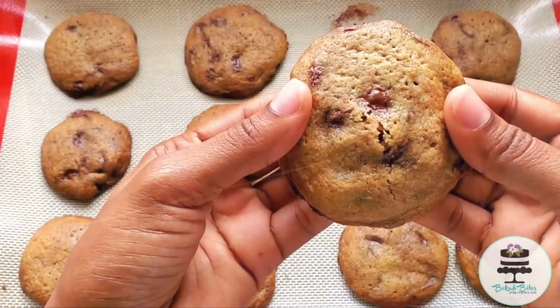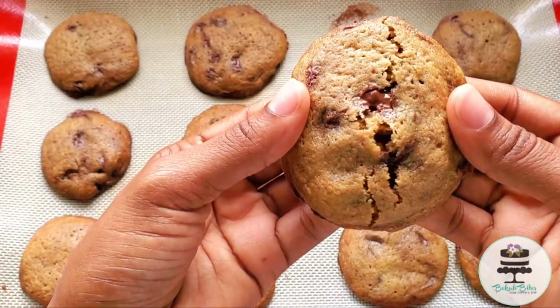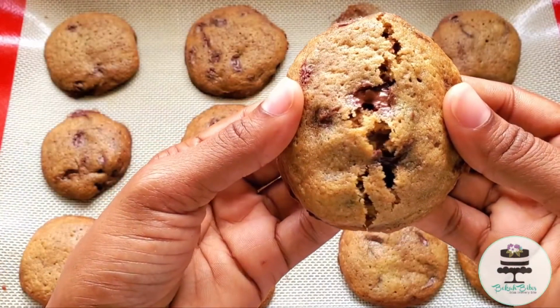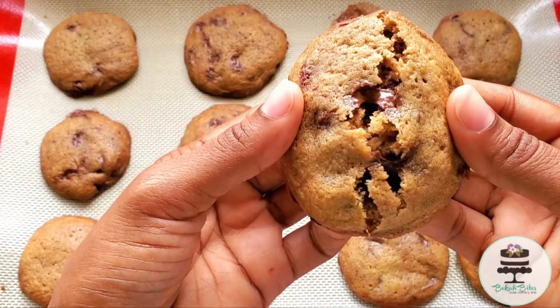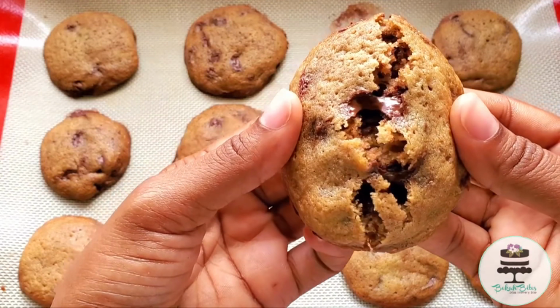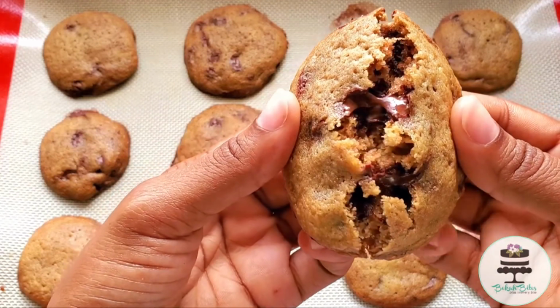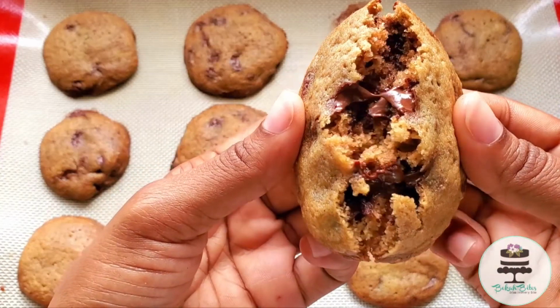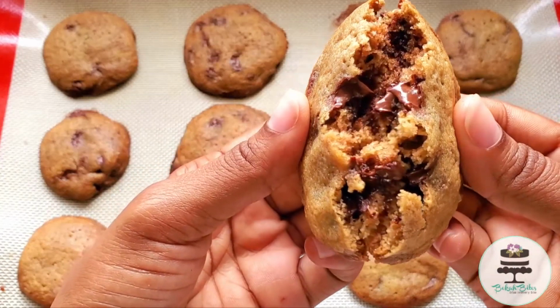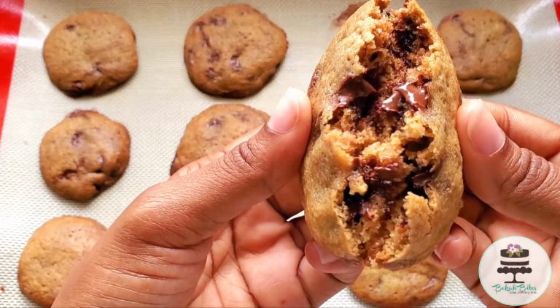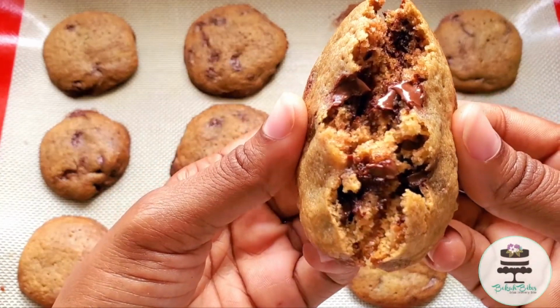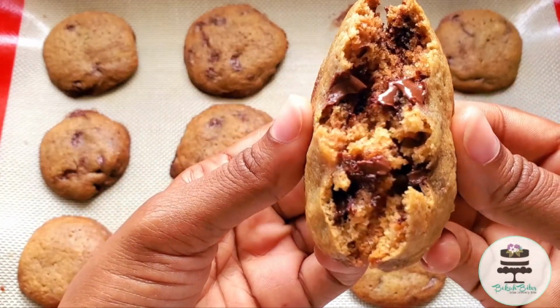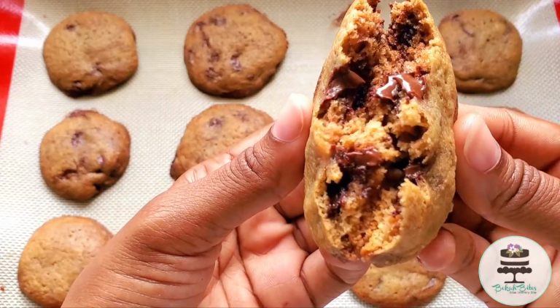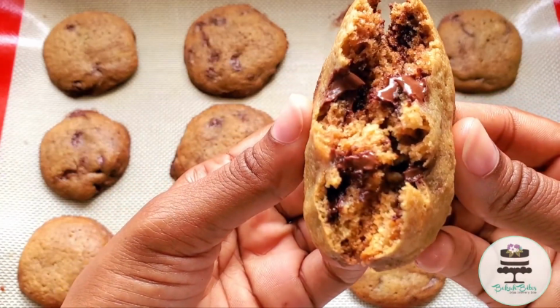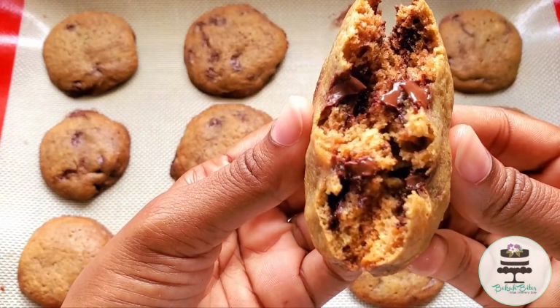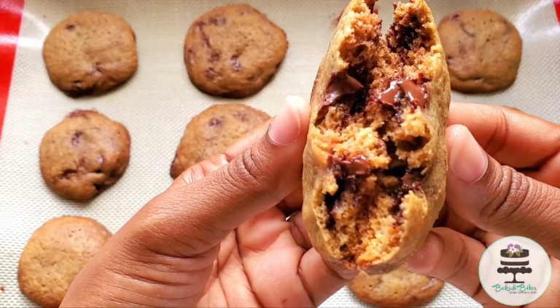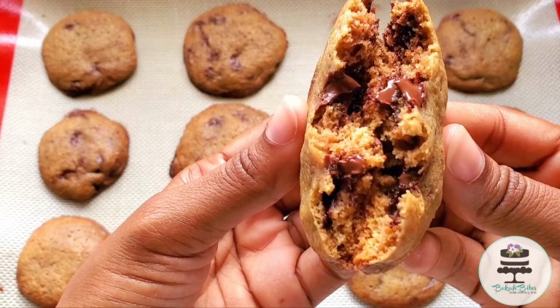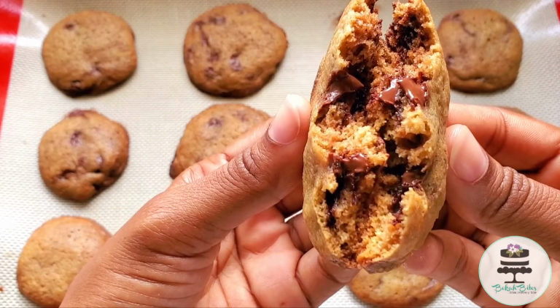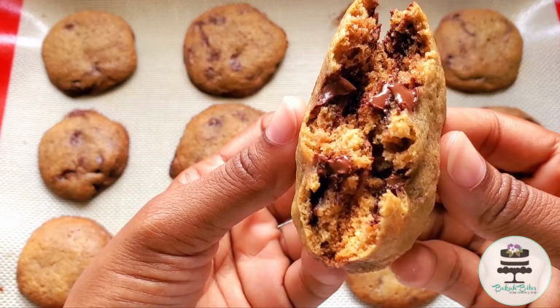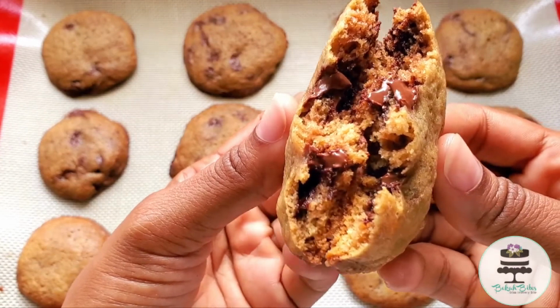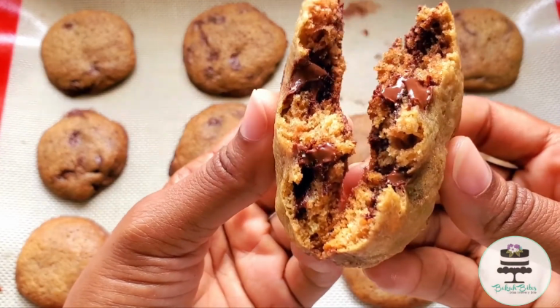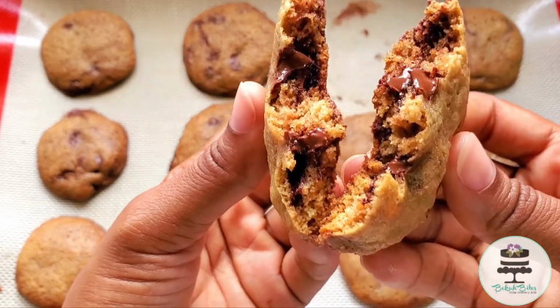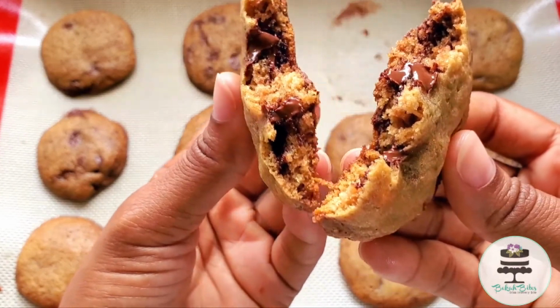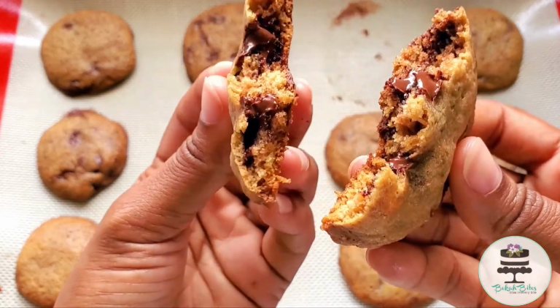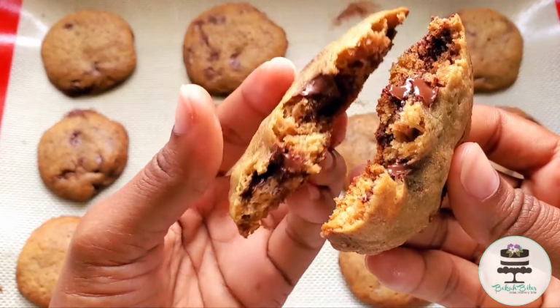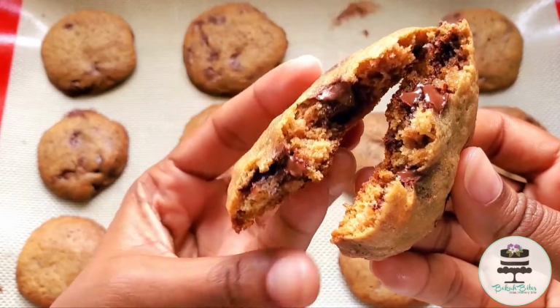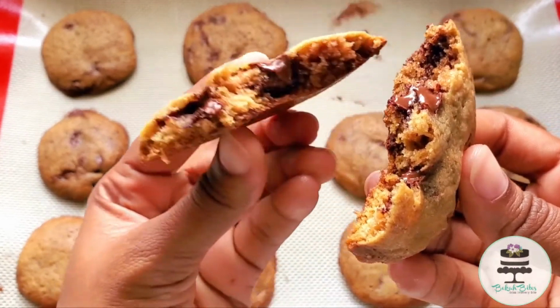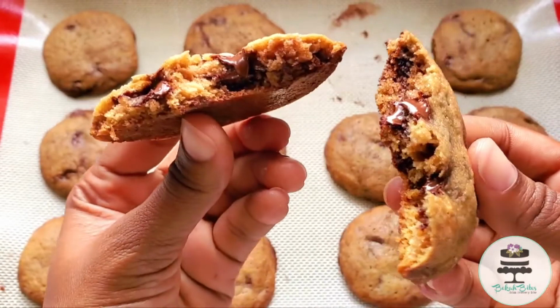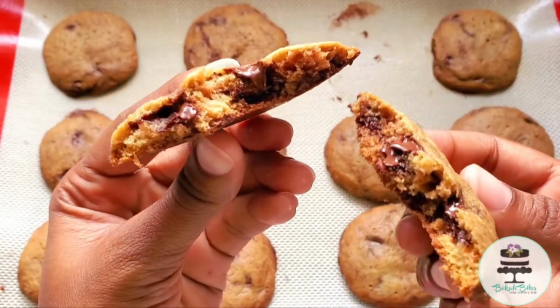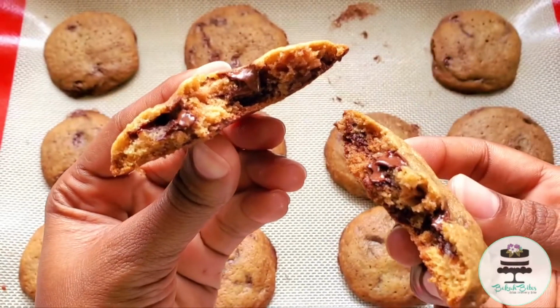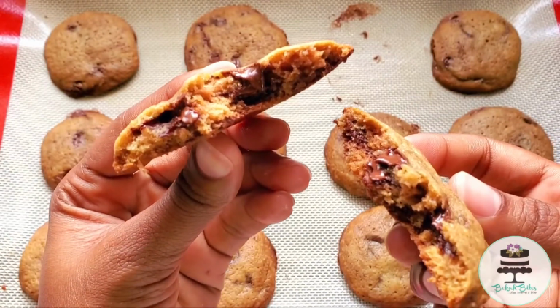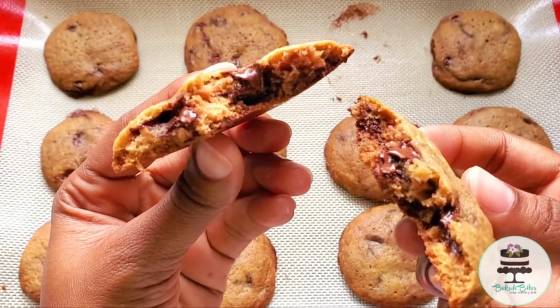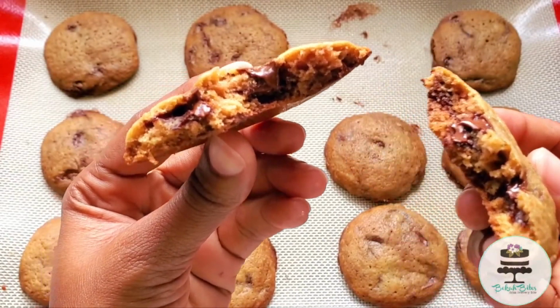Oh yeah, this is the real test — look at that ooey gooey chocolate! Oh, they look so beautiful, and guys, I wish you could smell this video.